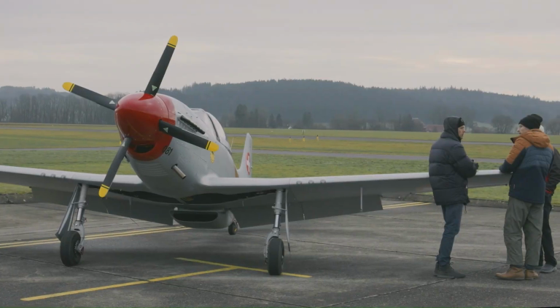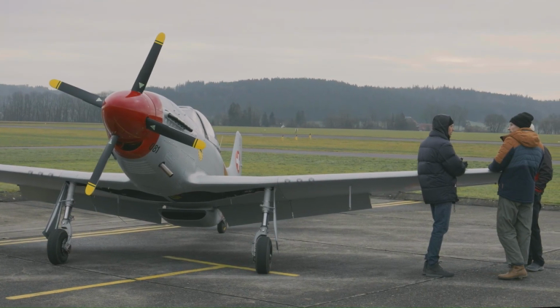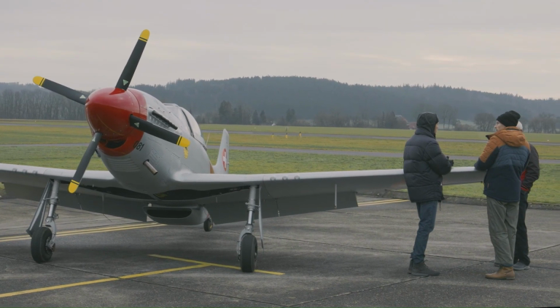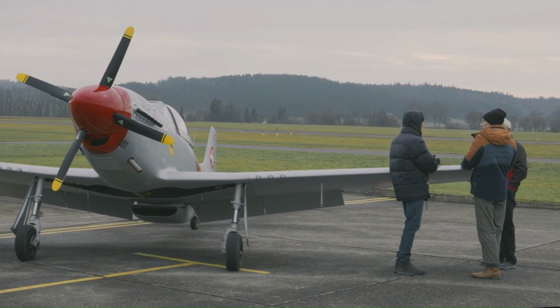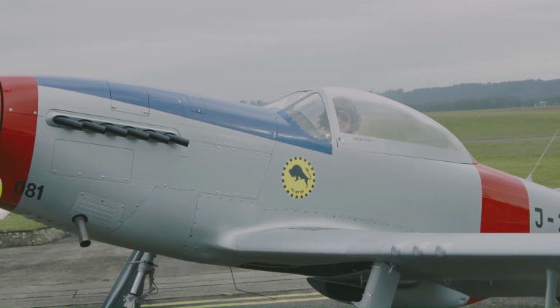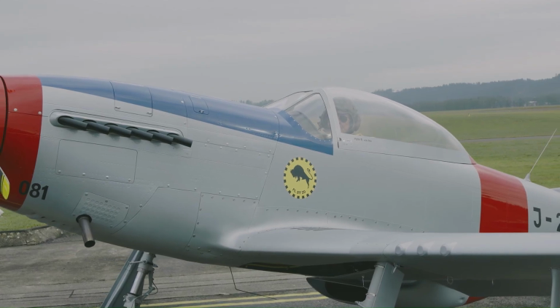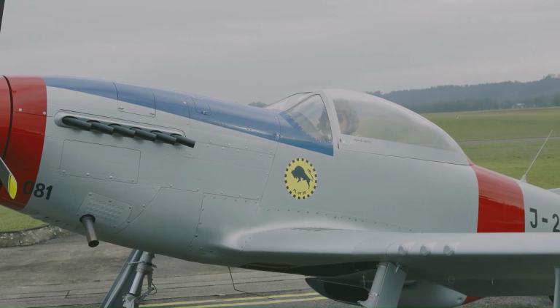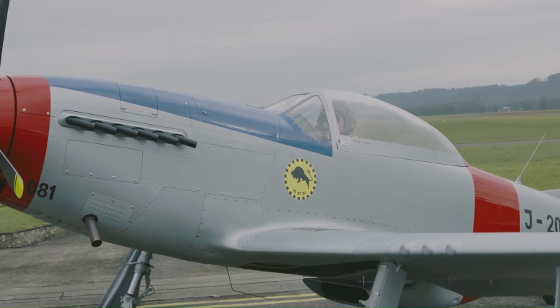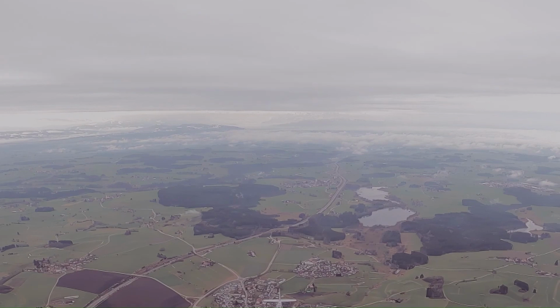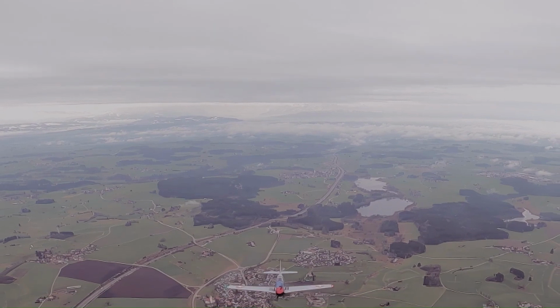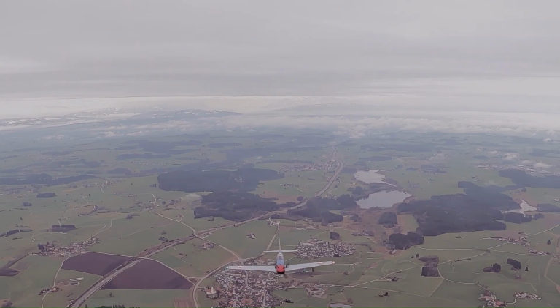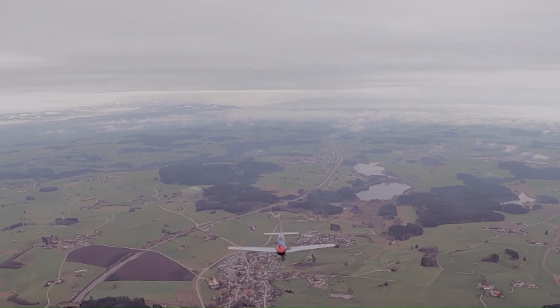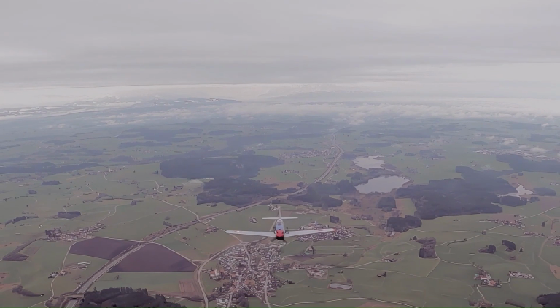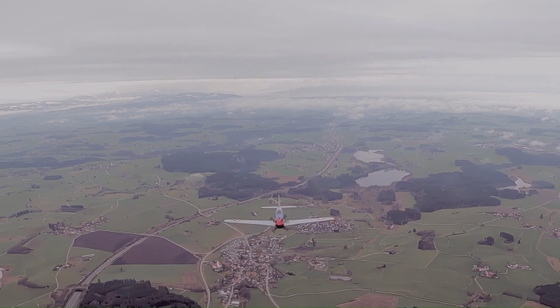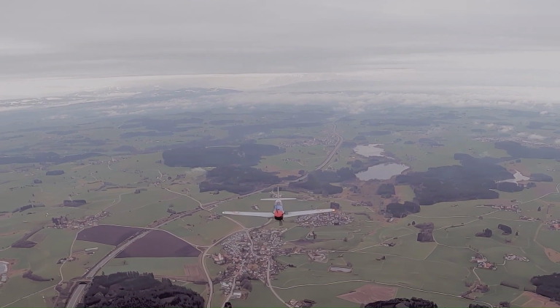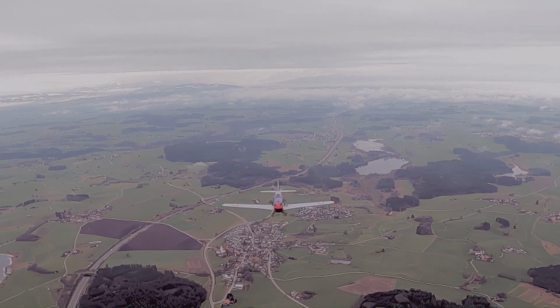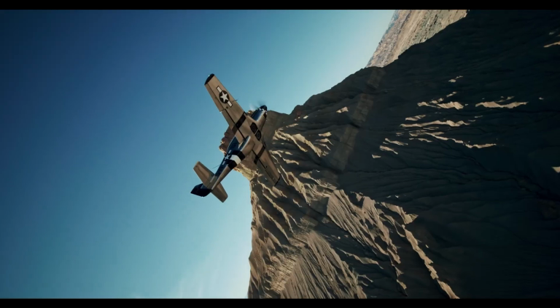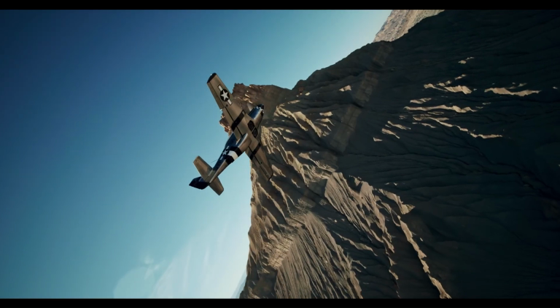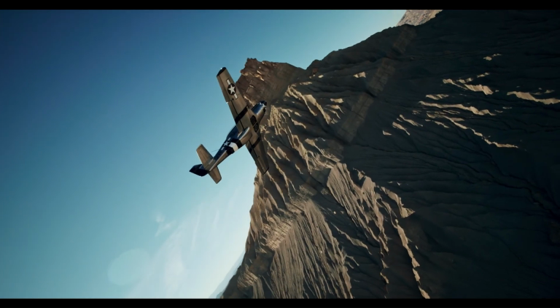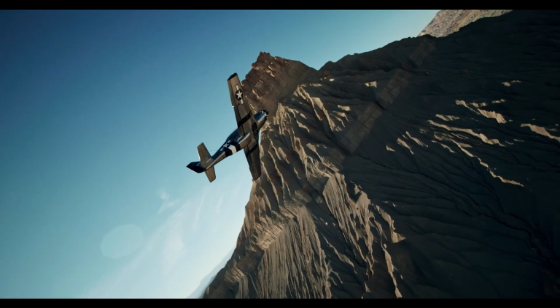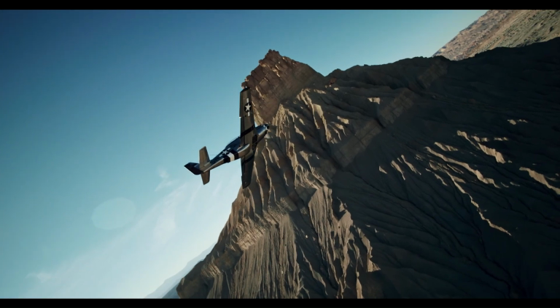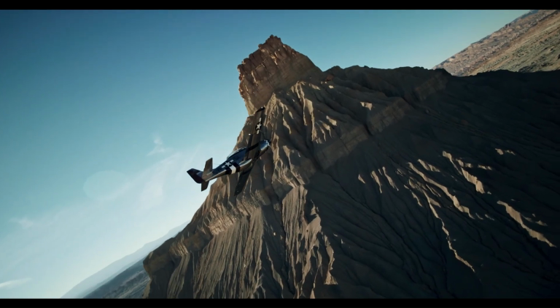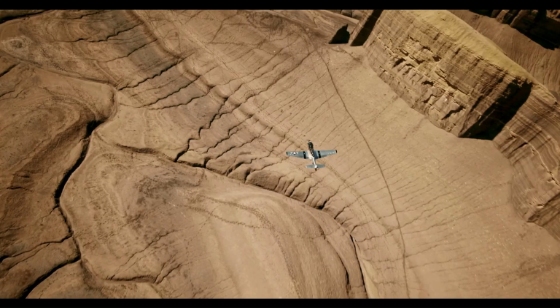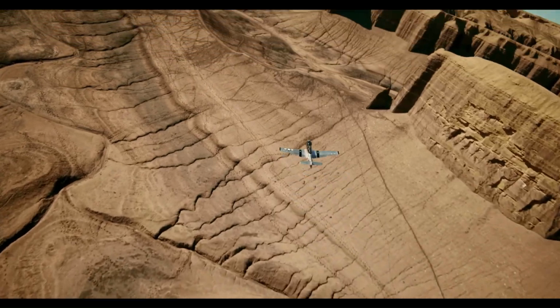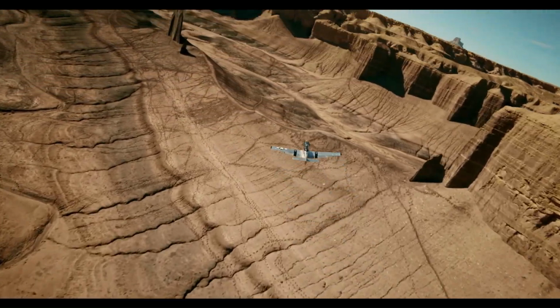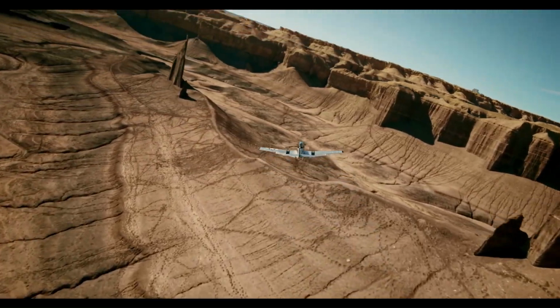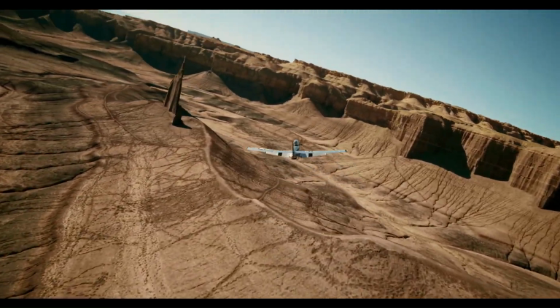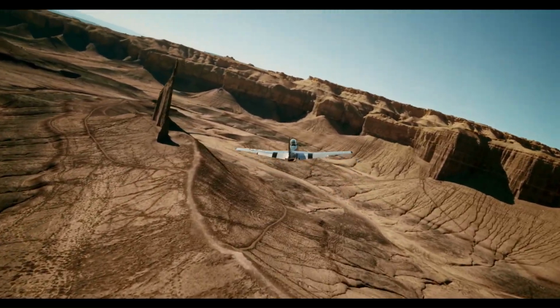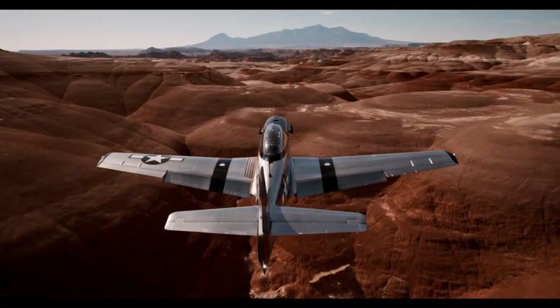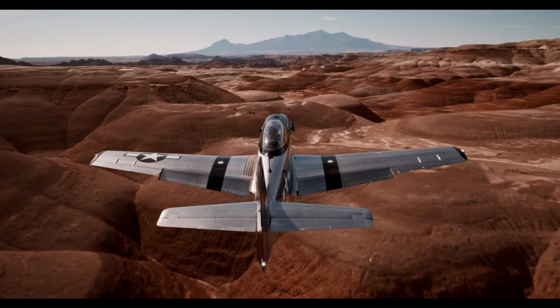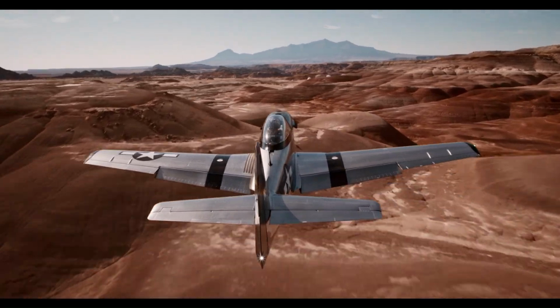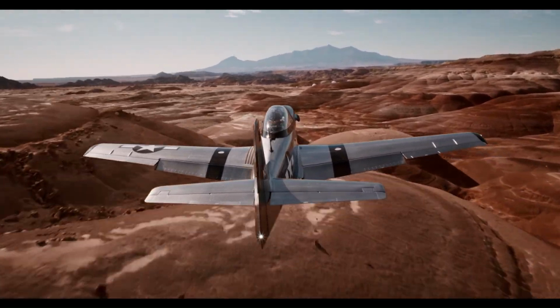Furthermore, it boasts a design velocity never-exceed of 216 knots, allowing for dynamic flying. This combination of speed and modern engine technology — like the Rotax engines used — allows for both efficient and exciting flight experiences.